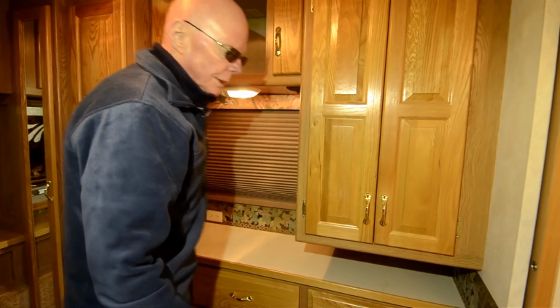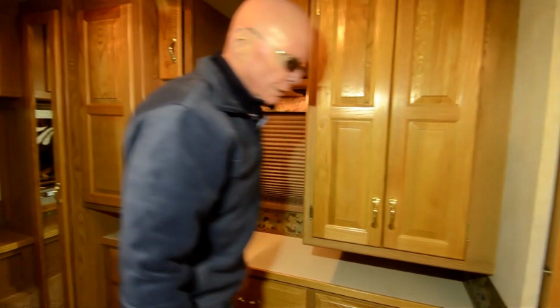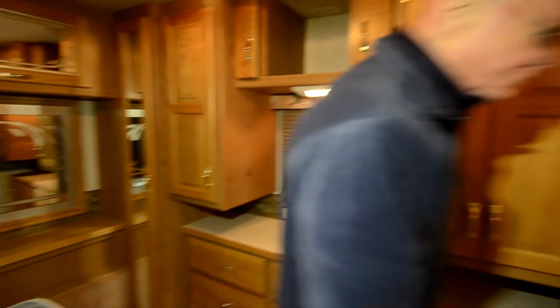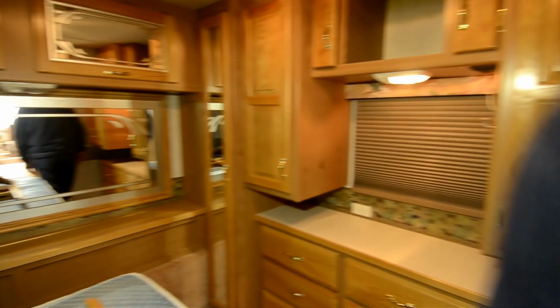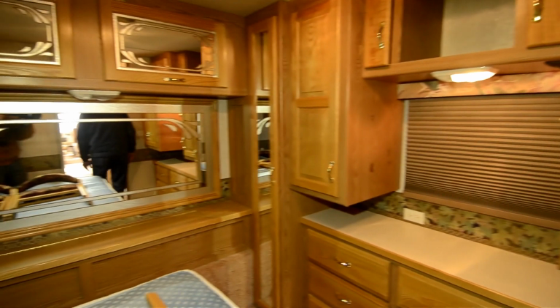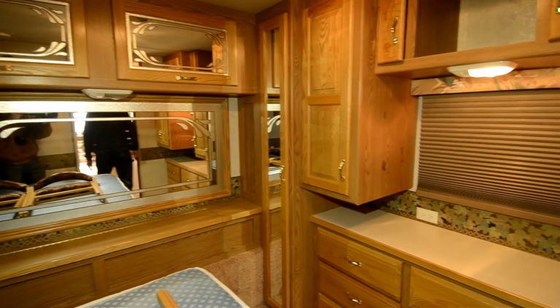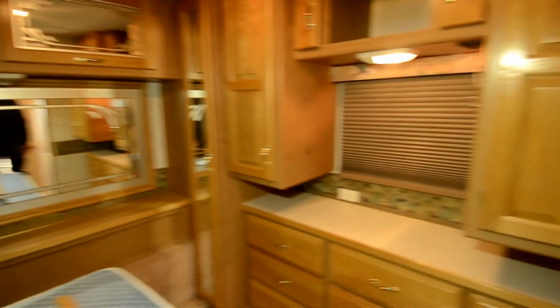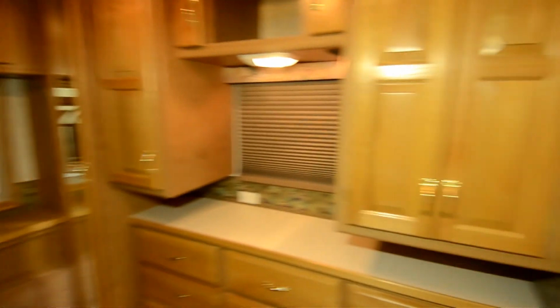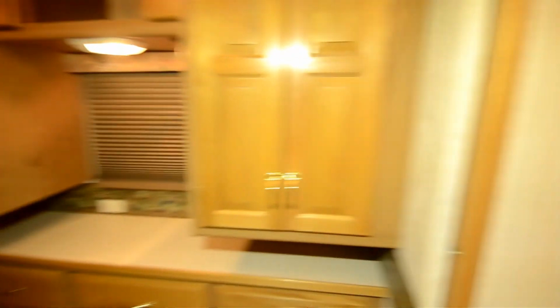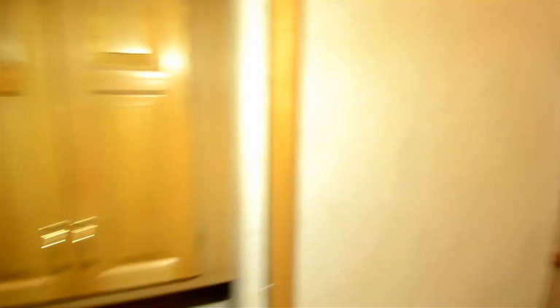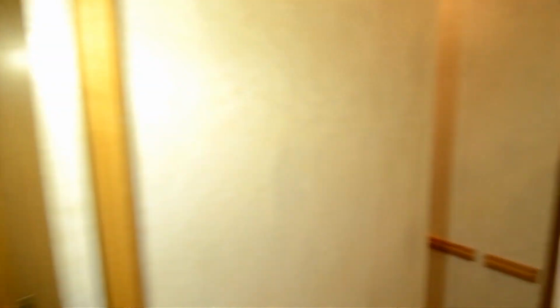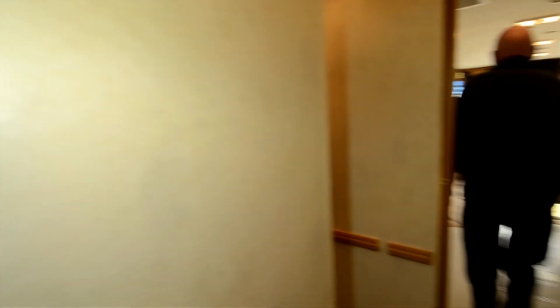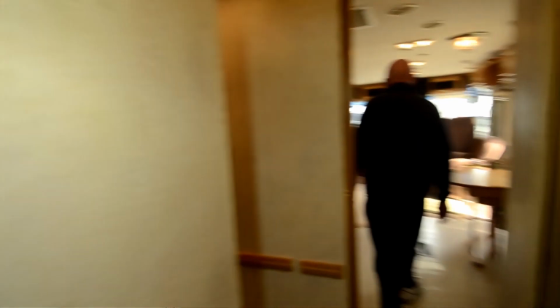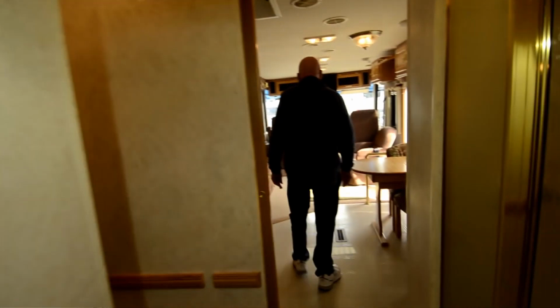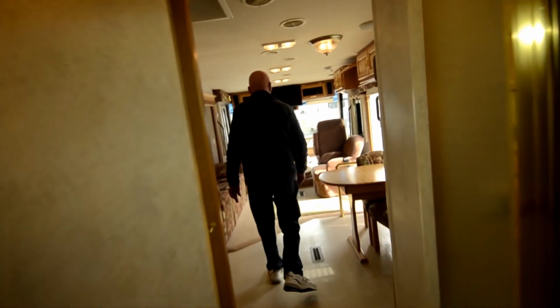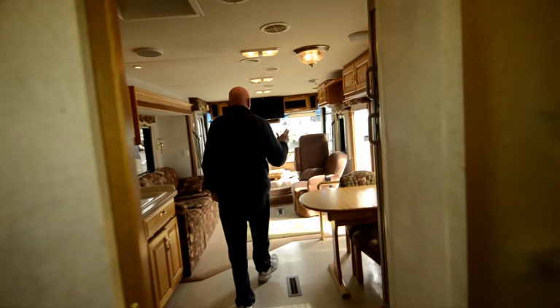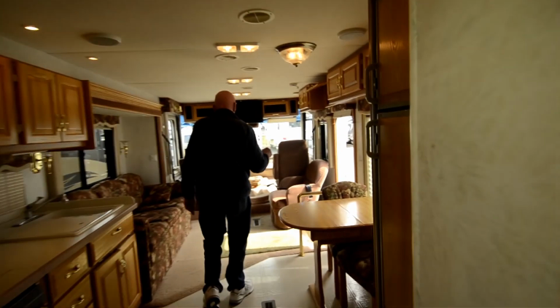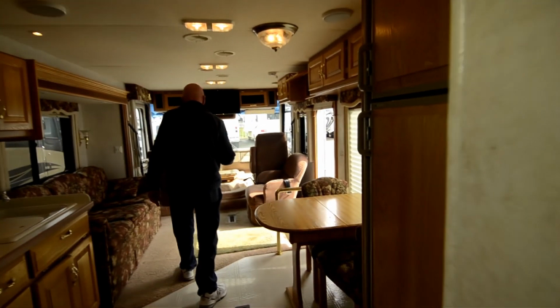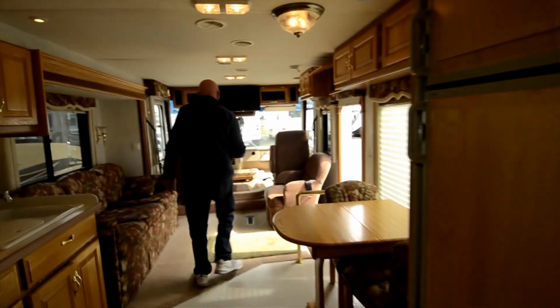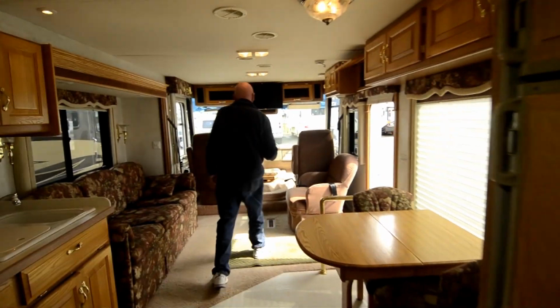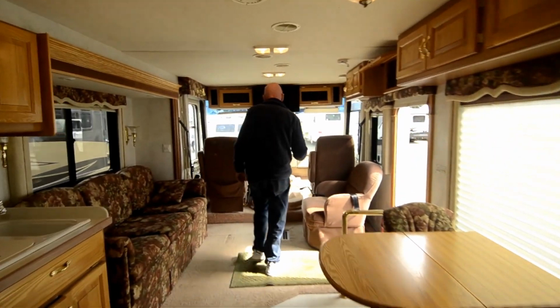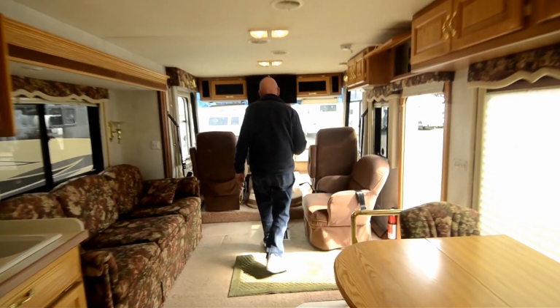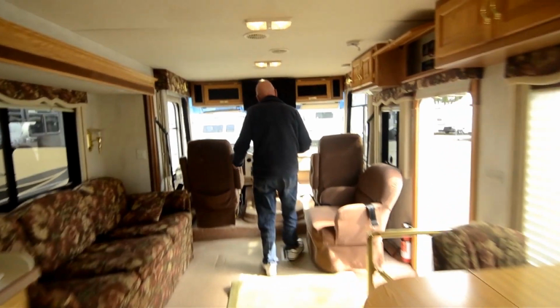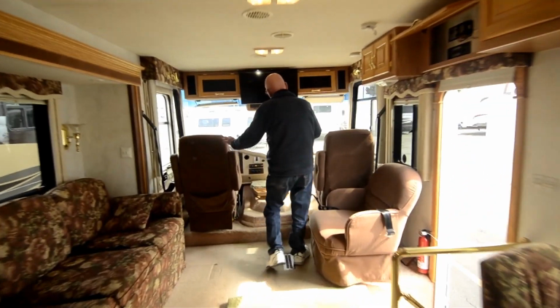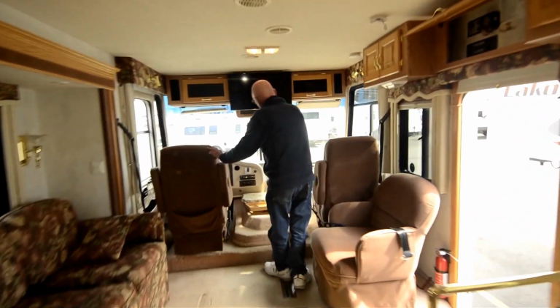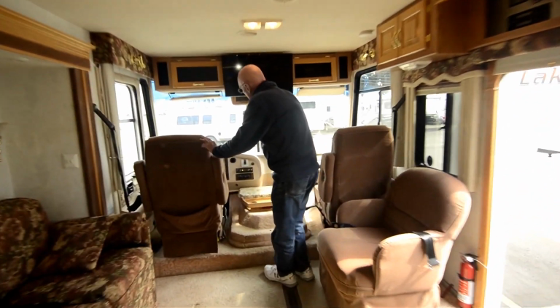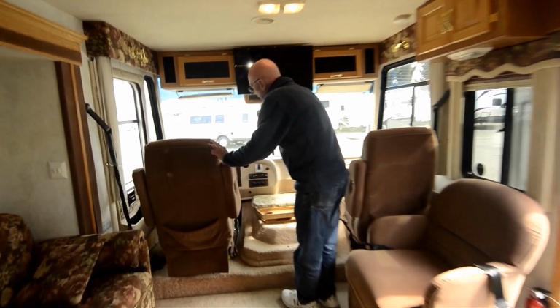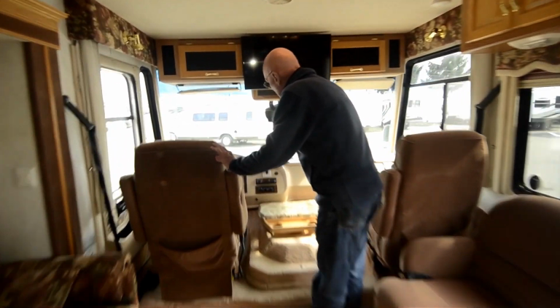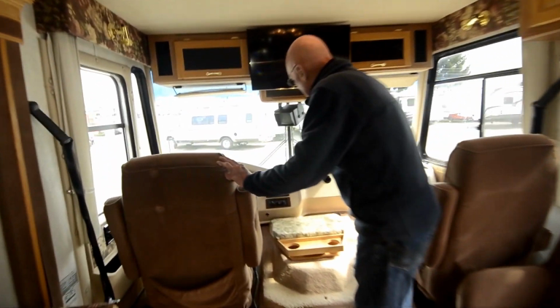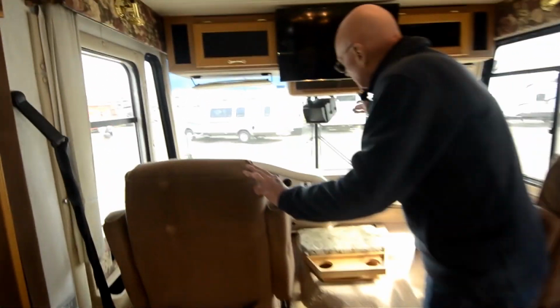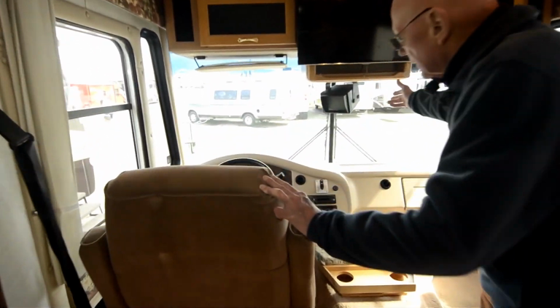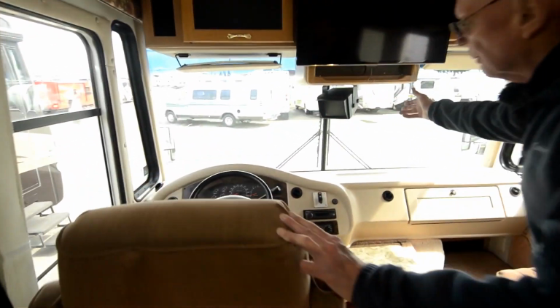Let's move up front. This is powered by the Ford V10 — excellent engine. This of course has ducted air conditioning with the heat pump. You'll notice that we have a backup monitor right there as well.